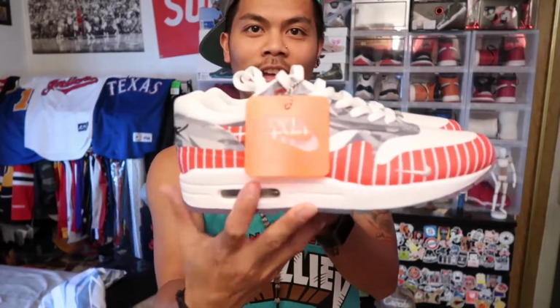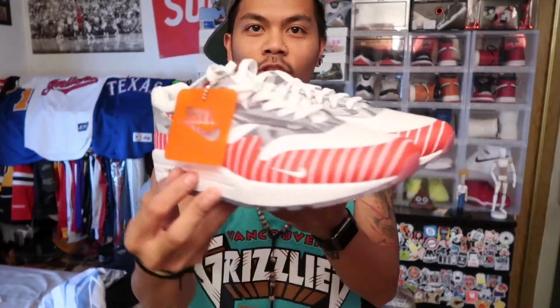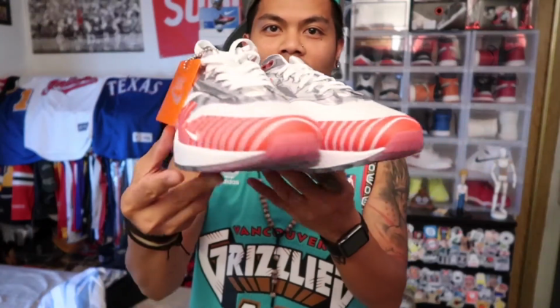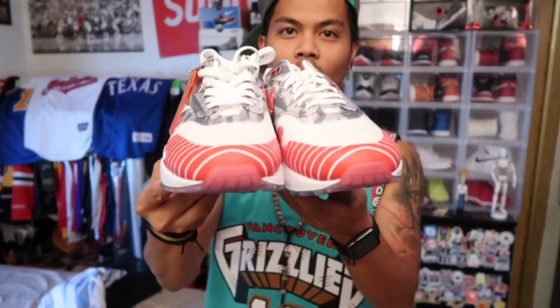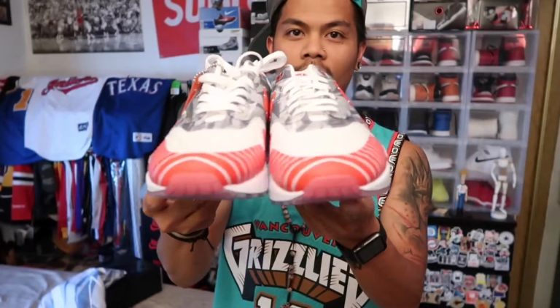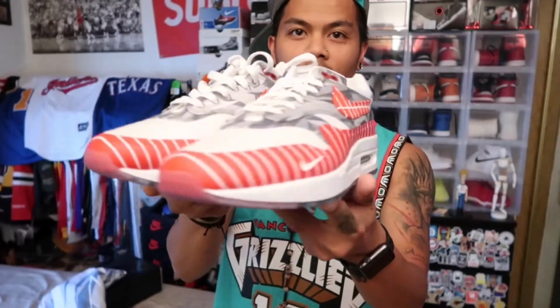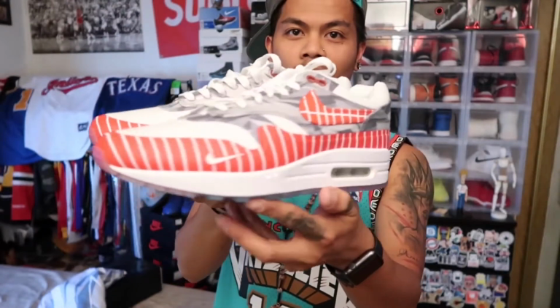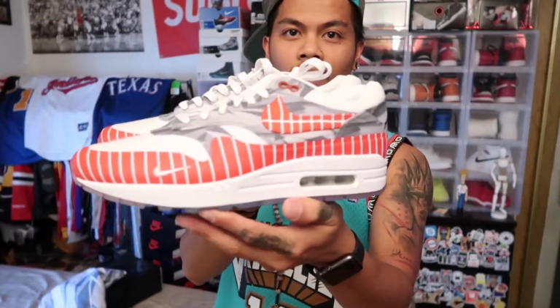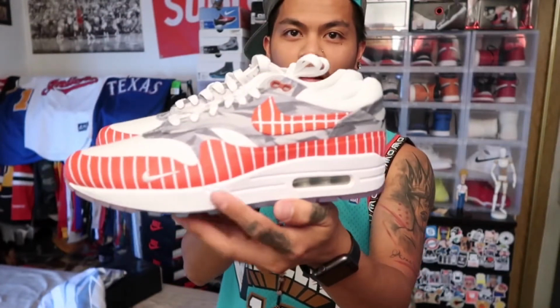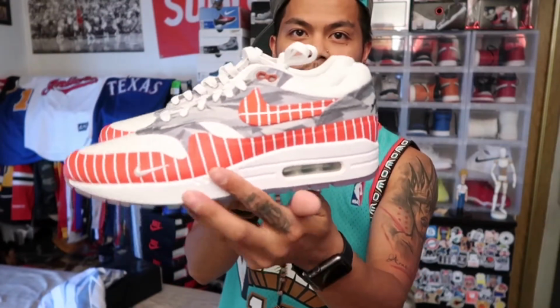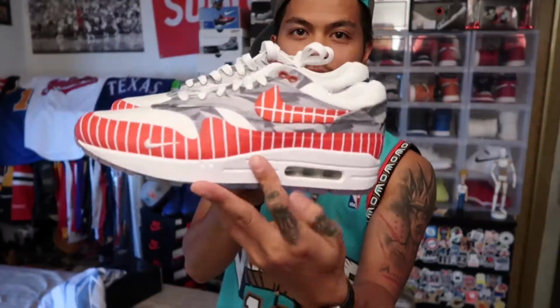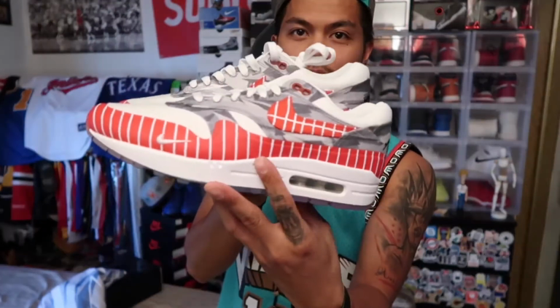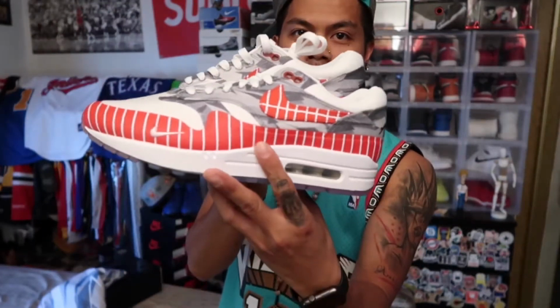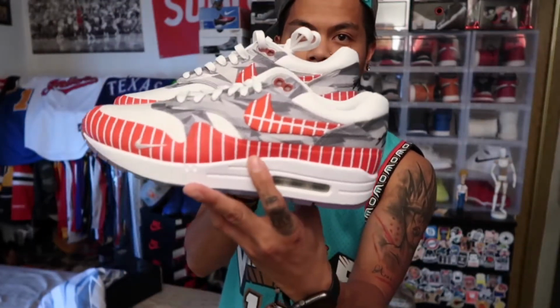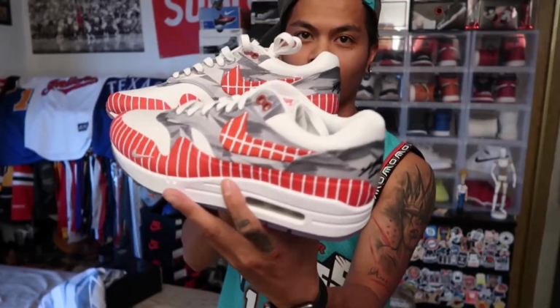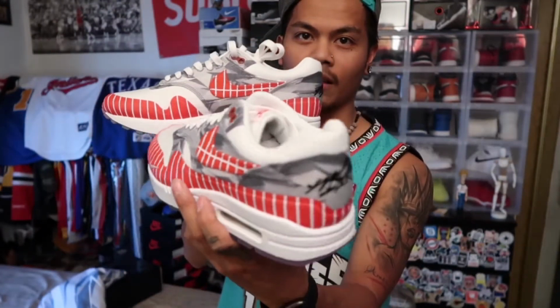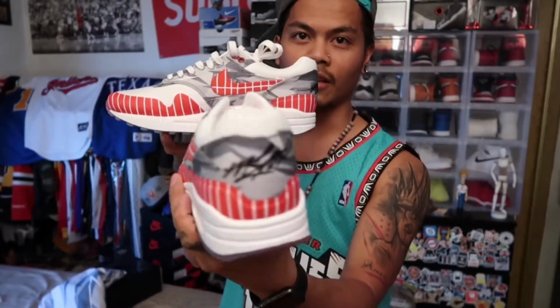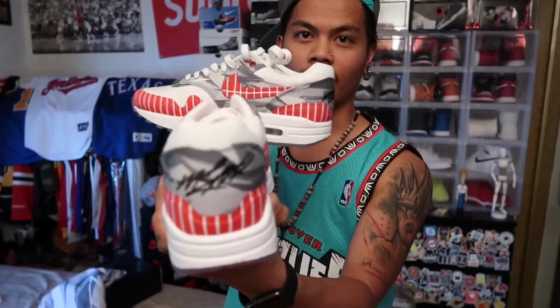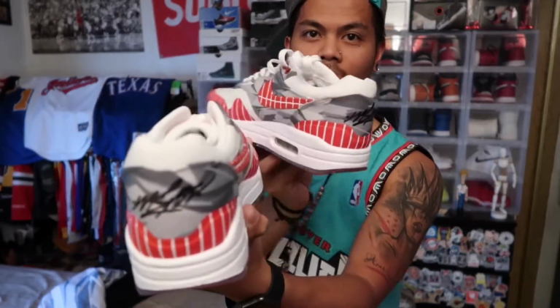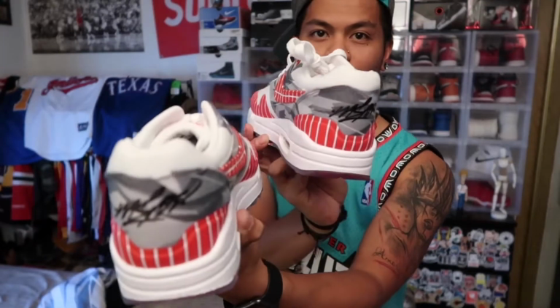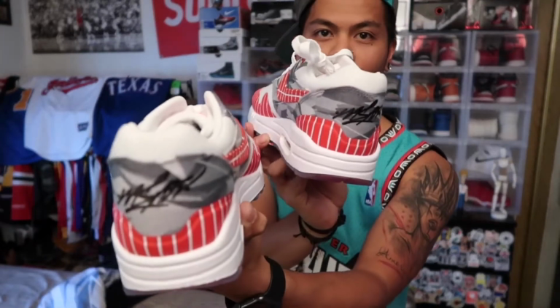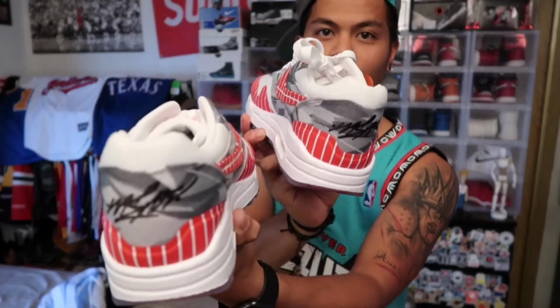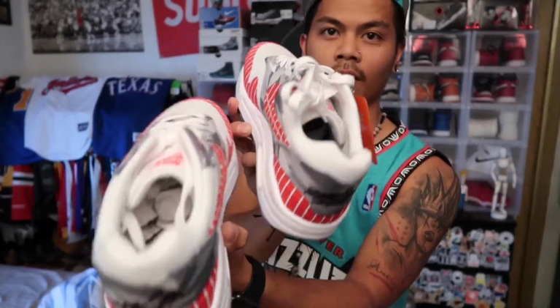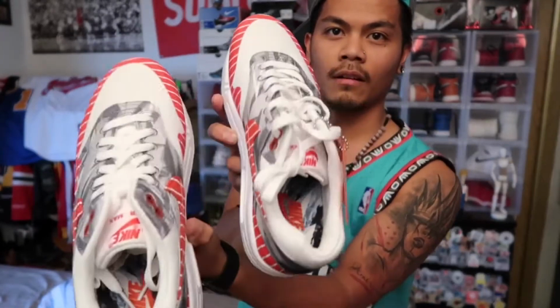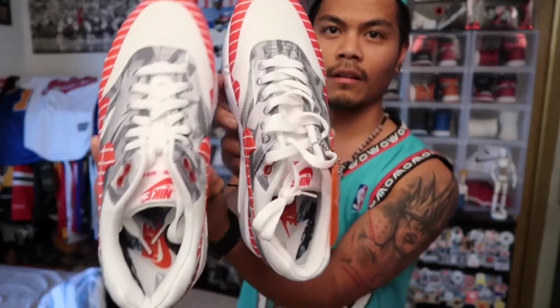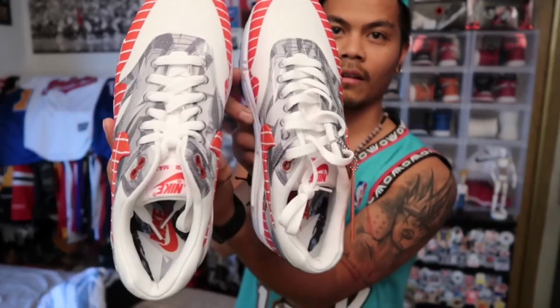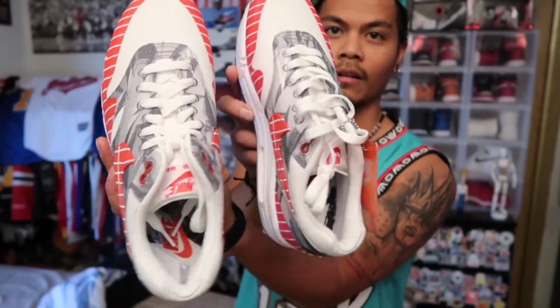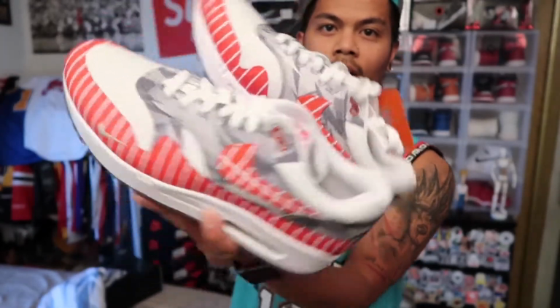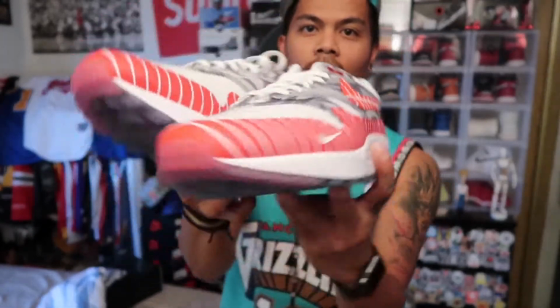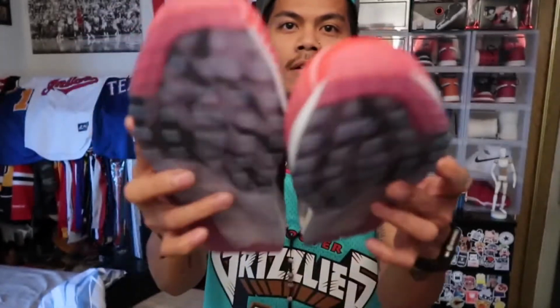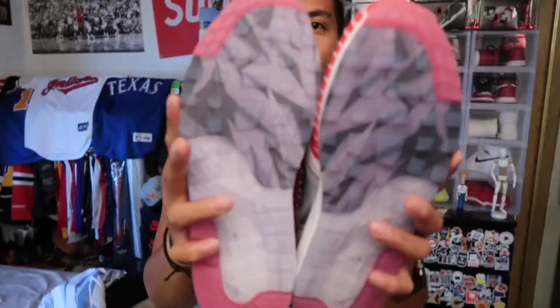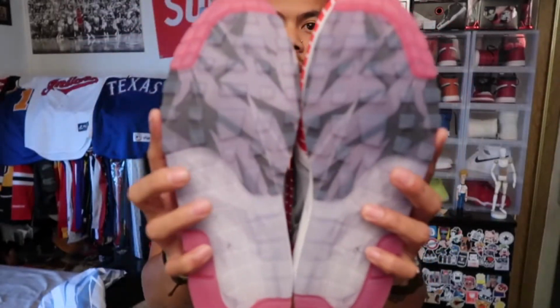And then the shoe — let's check it out real quick. Look at that. And the bottoms.